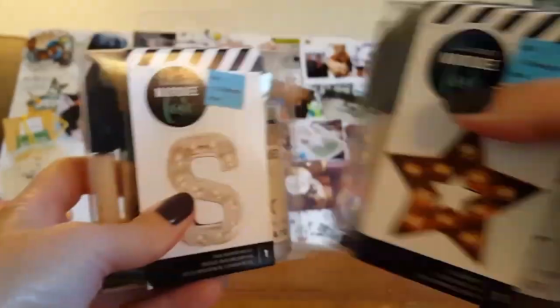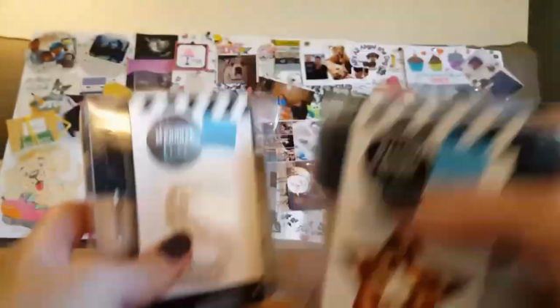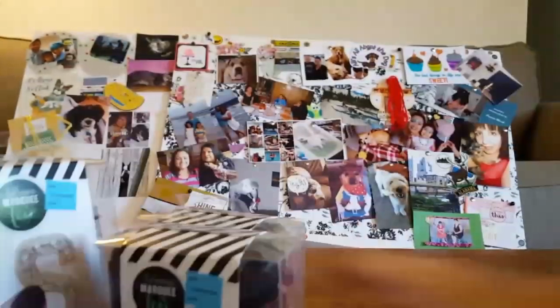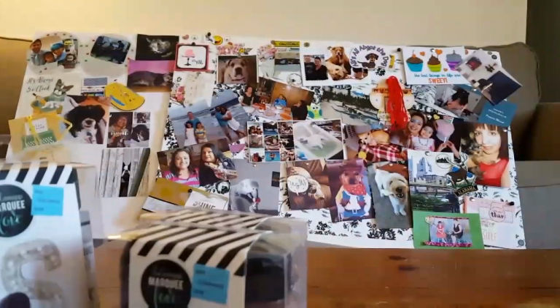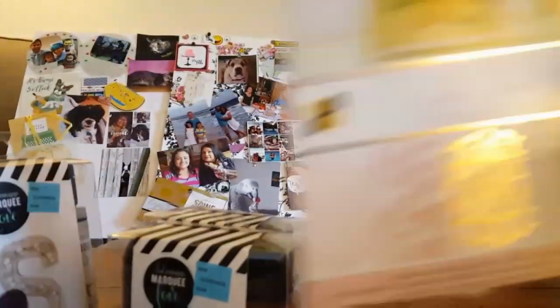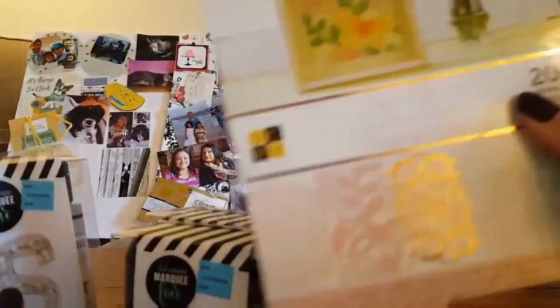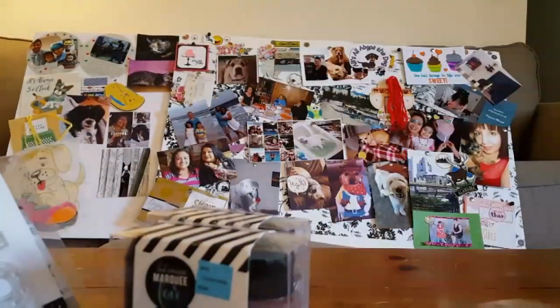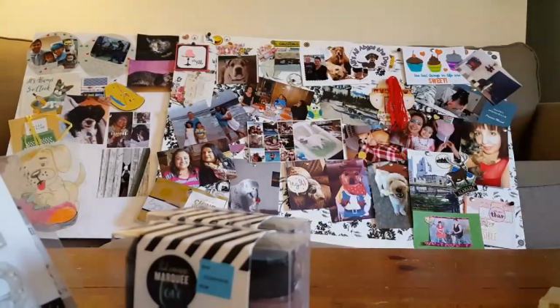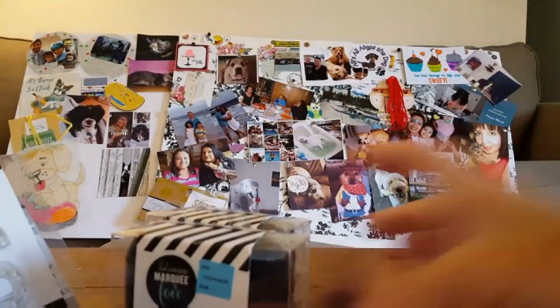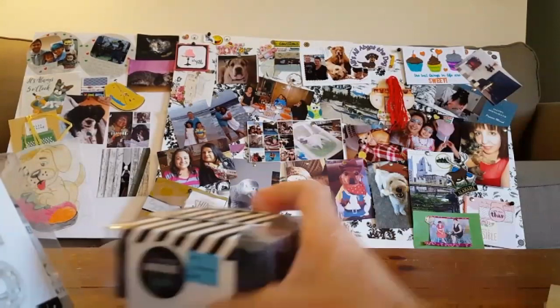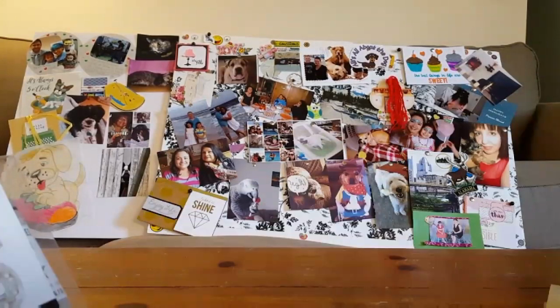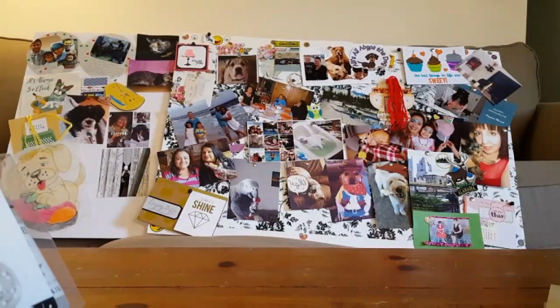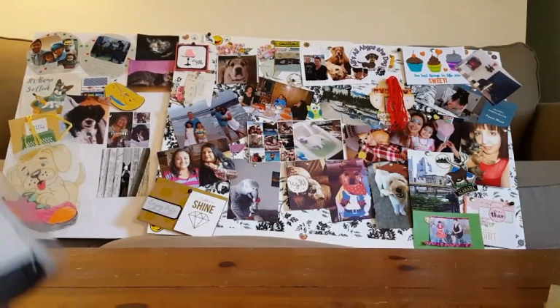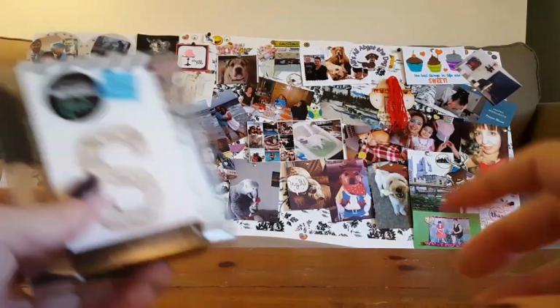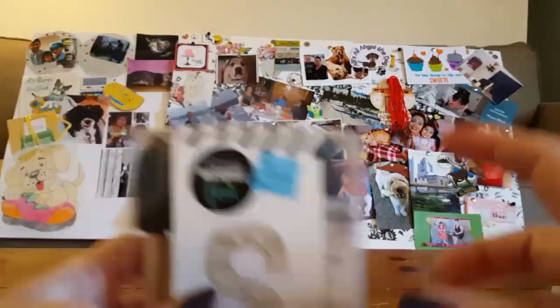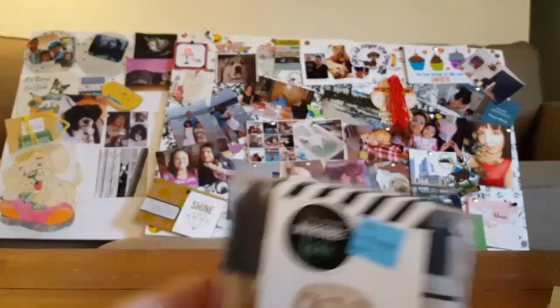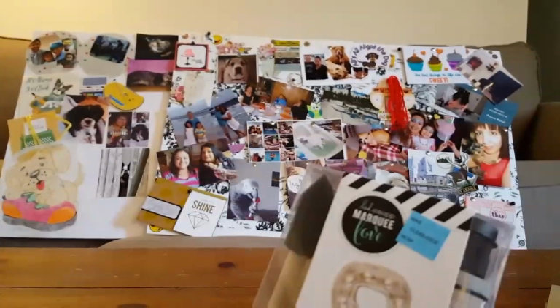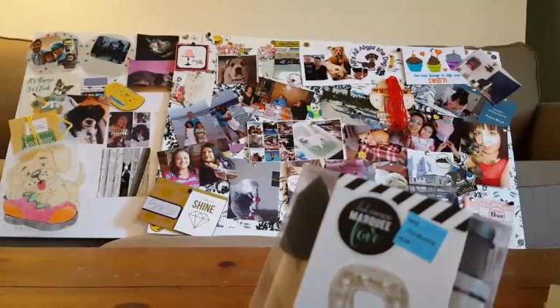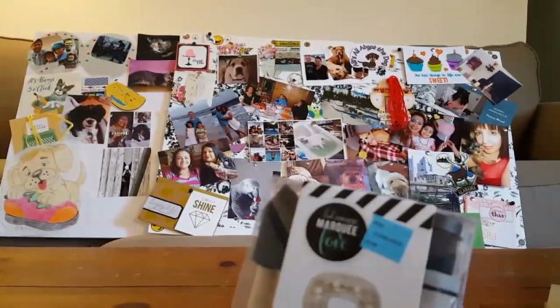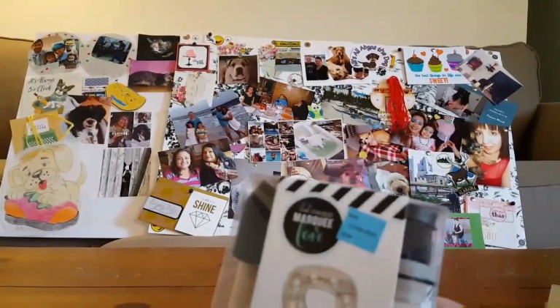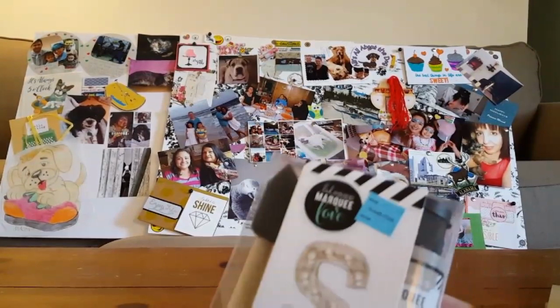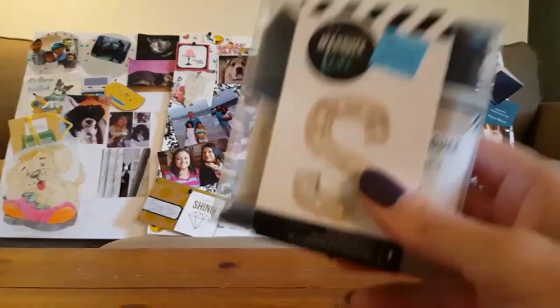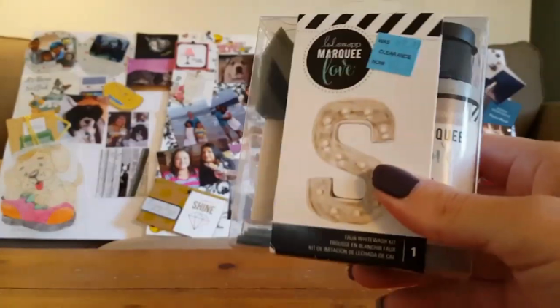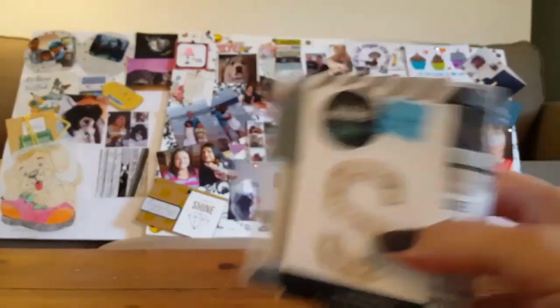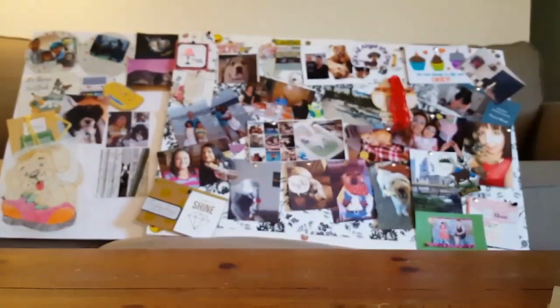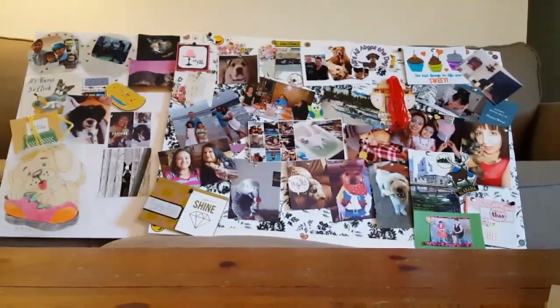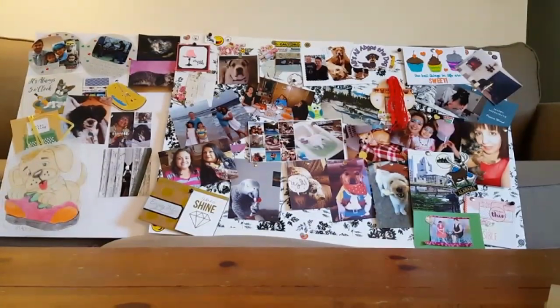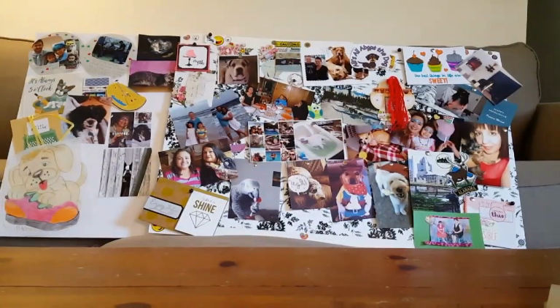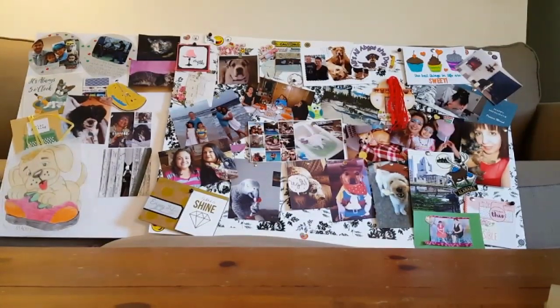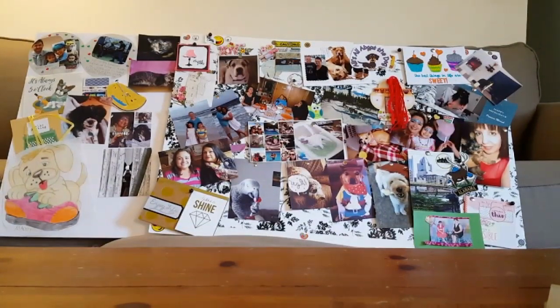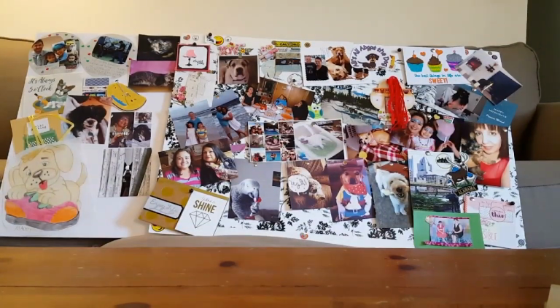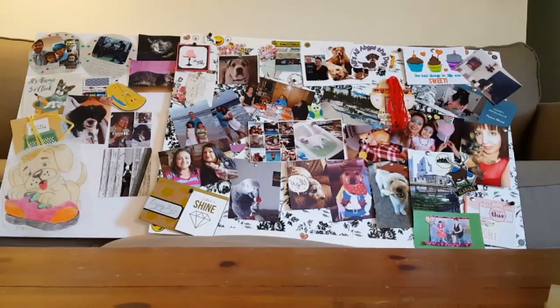I will definitely be experimenting with these along with some of my Dollar Tree mason jars and those clear containers that I hauled the other day. I'll definitely make videos of that as soon as I get things situated.